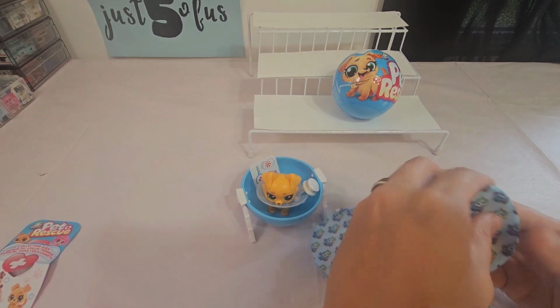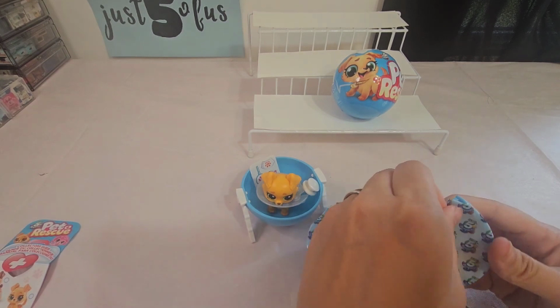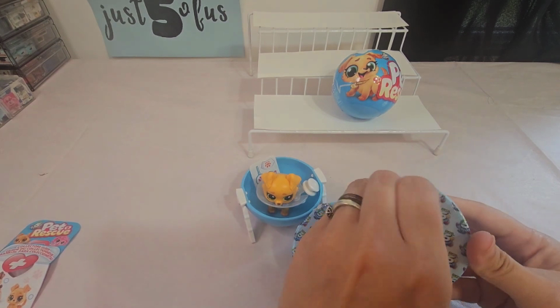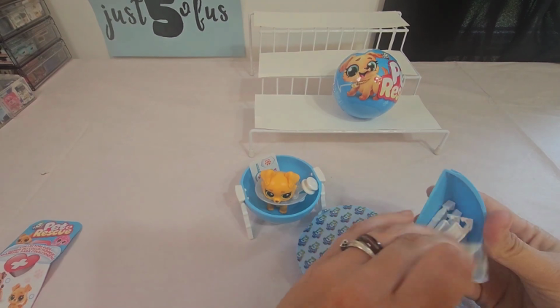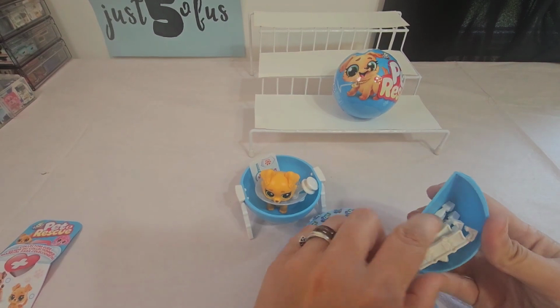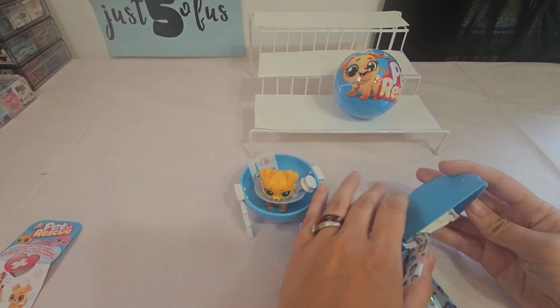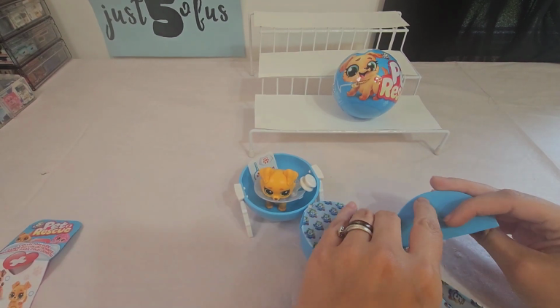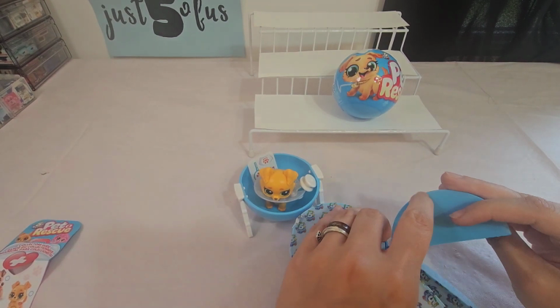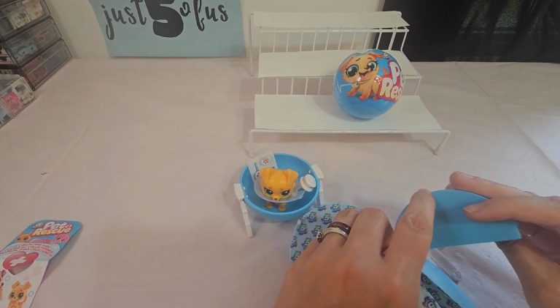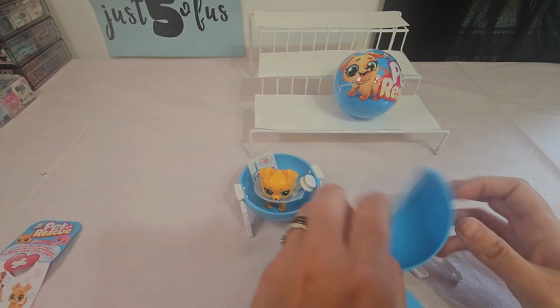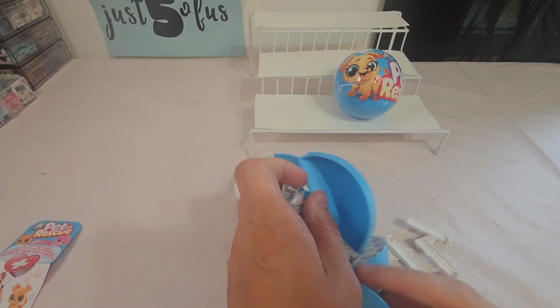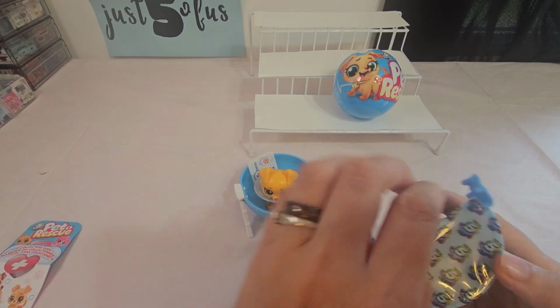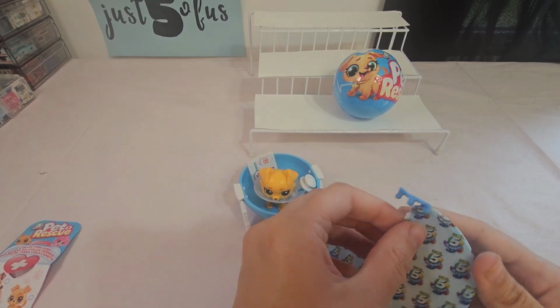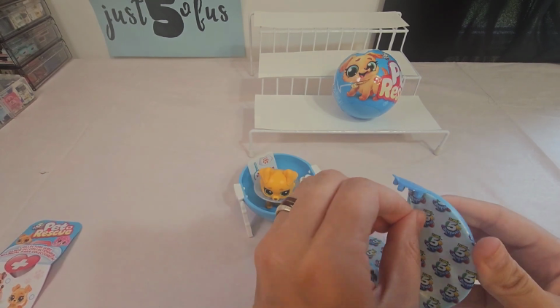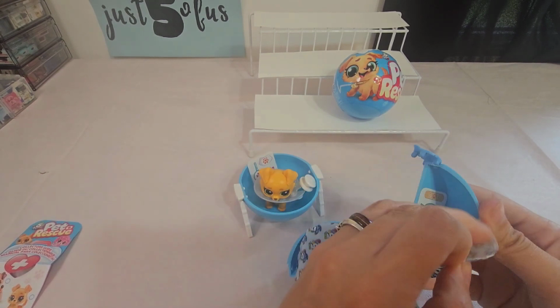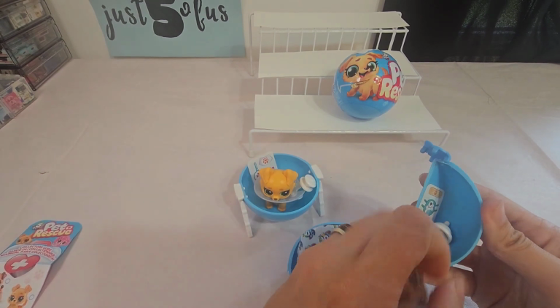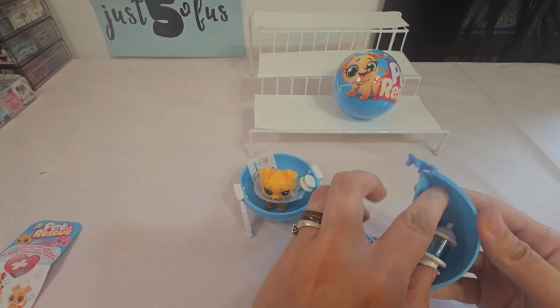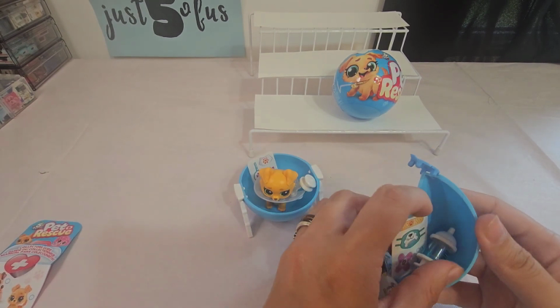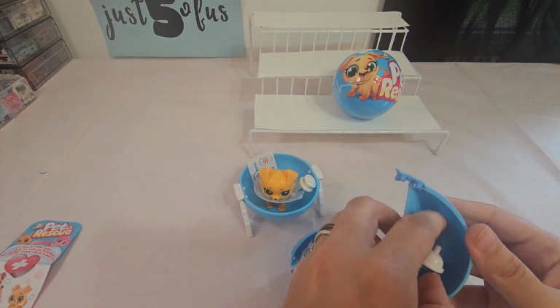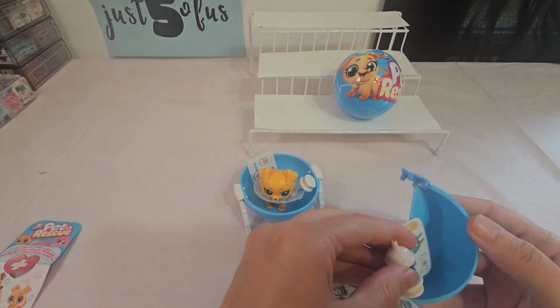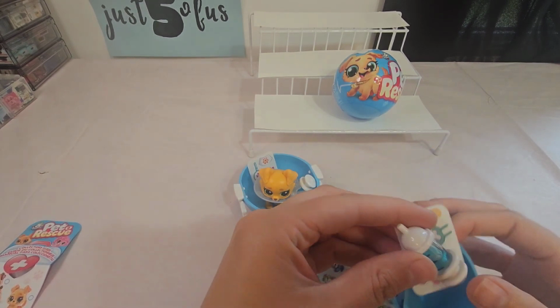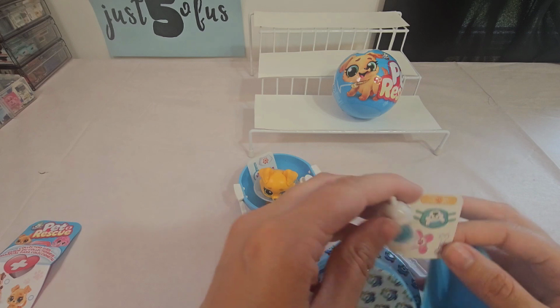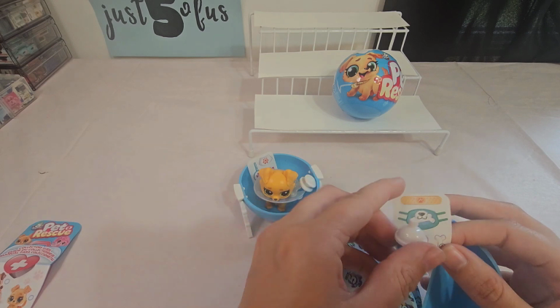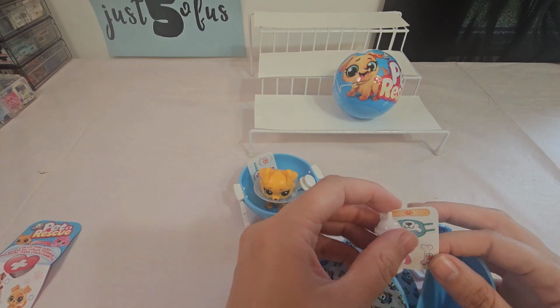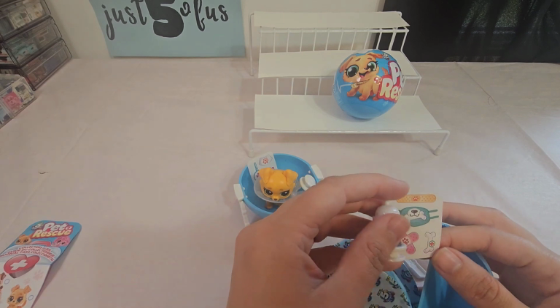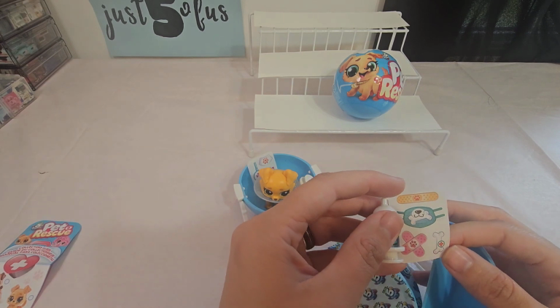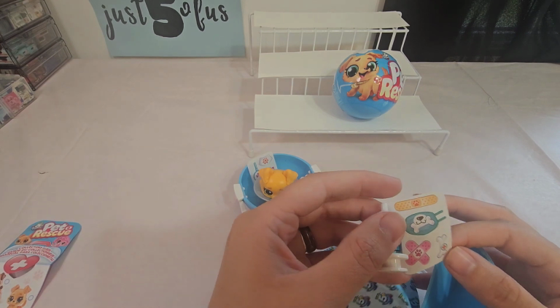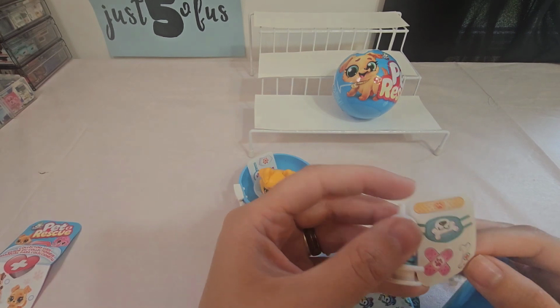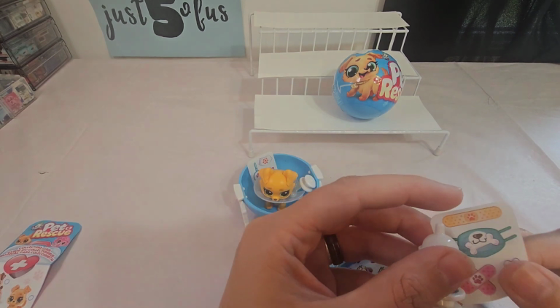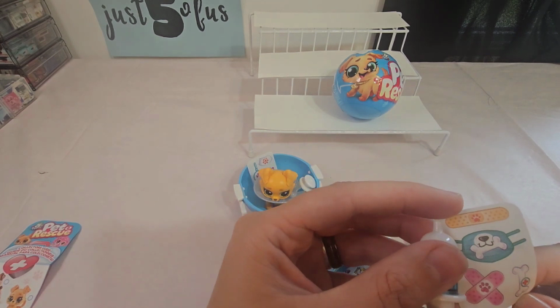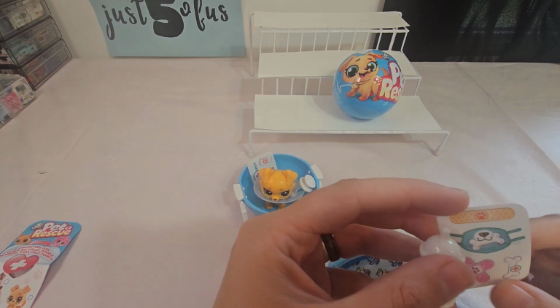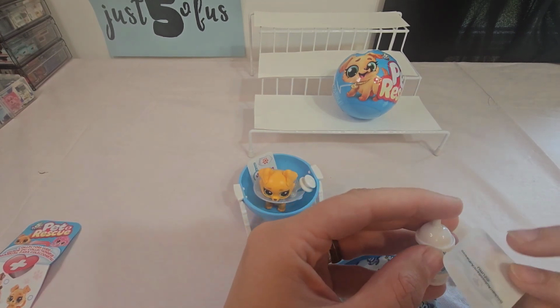Our first little compartment — oh, it's the leg pieces. And our second one — oh, another syringe. And more stickers, I believe.